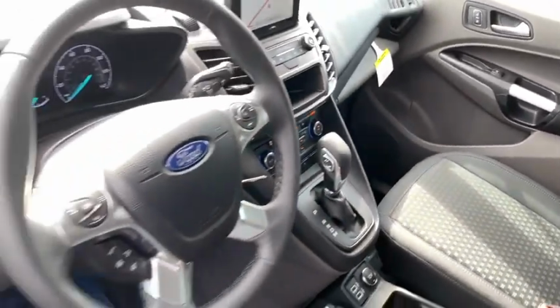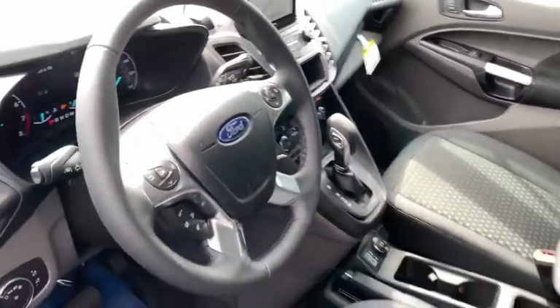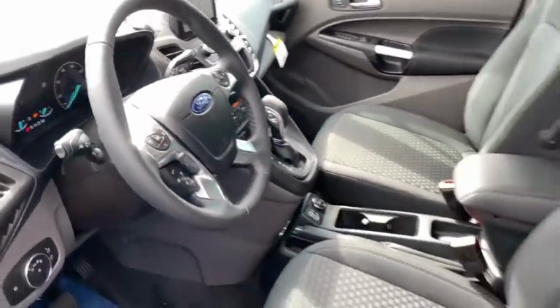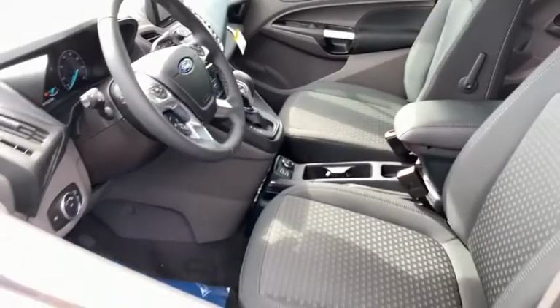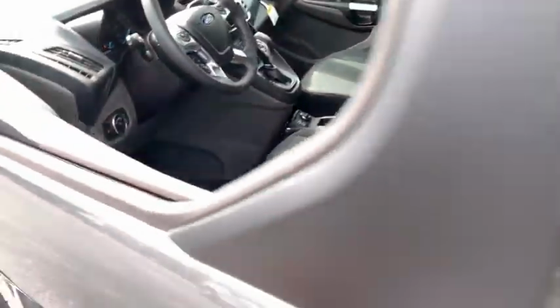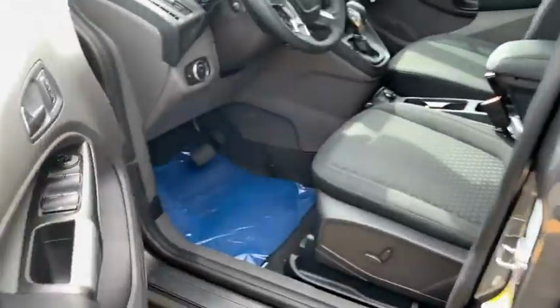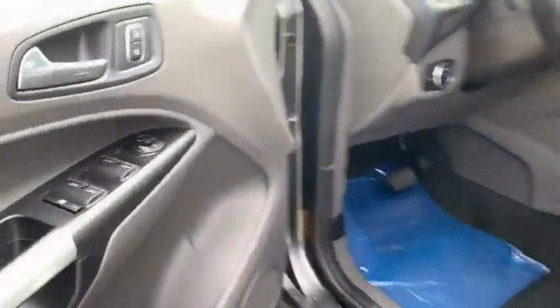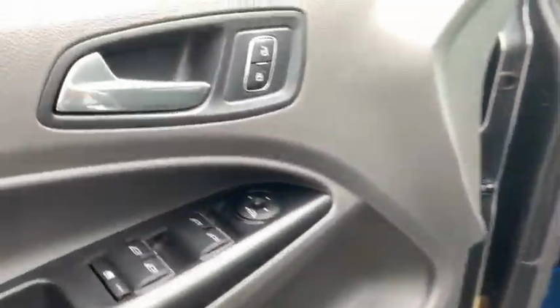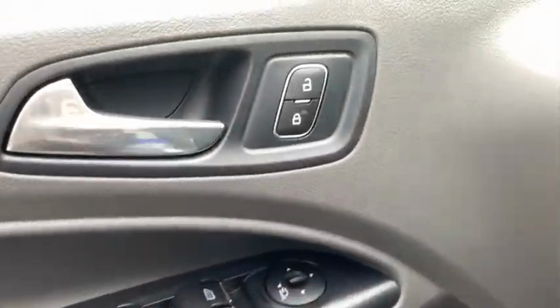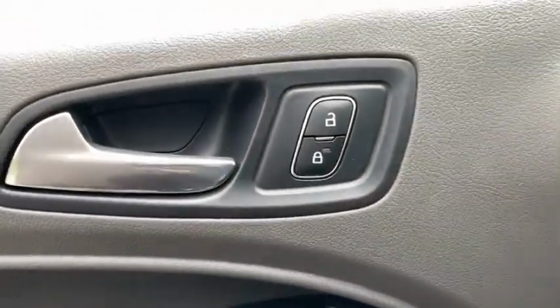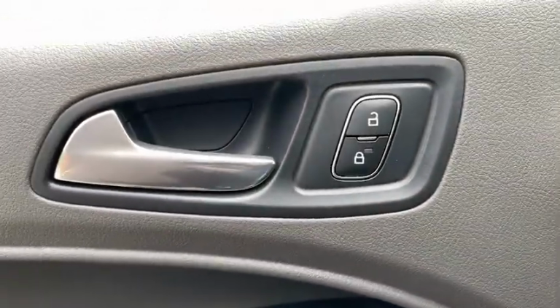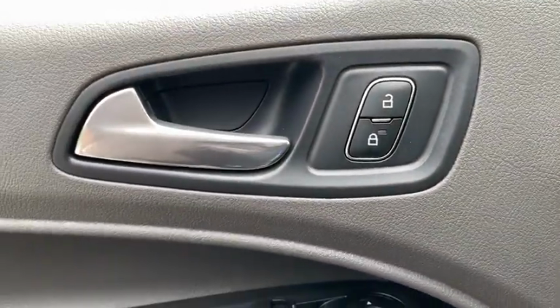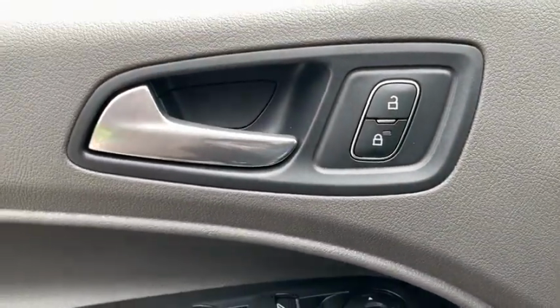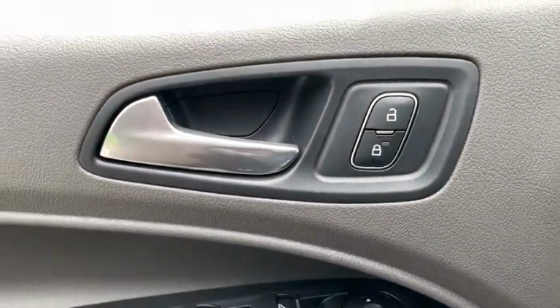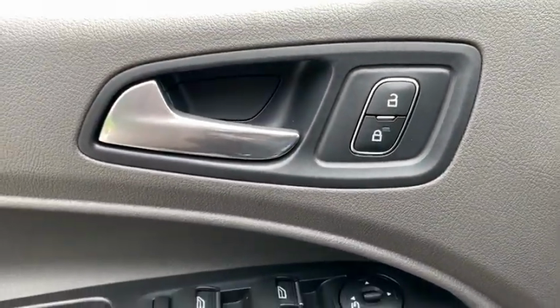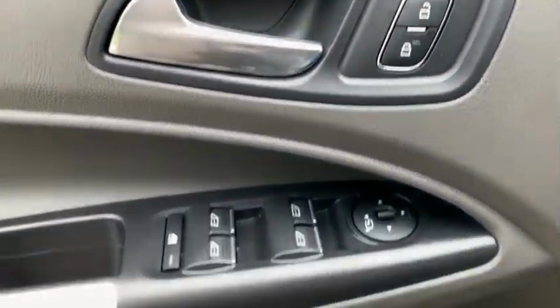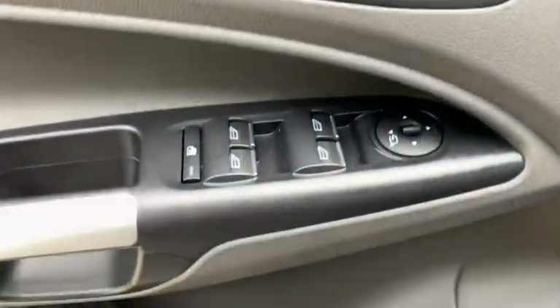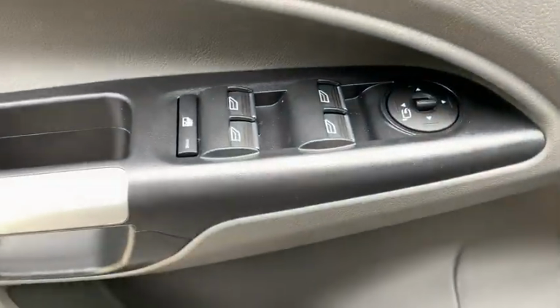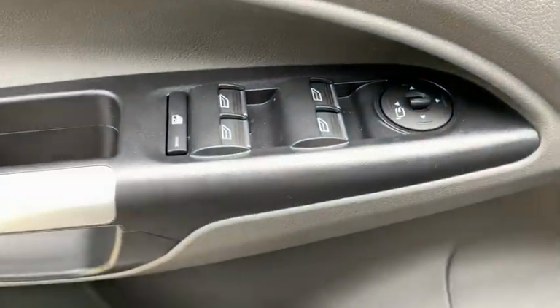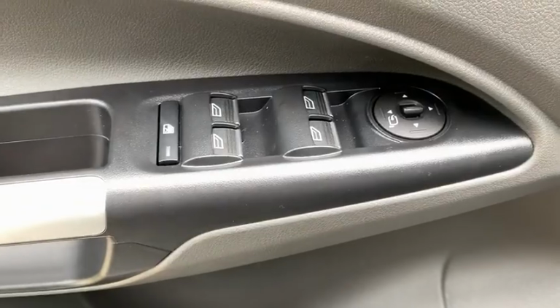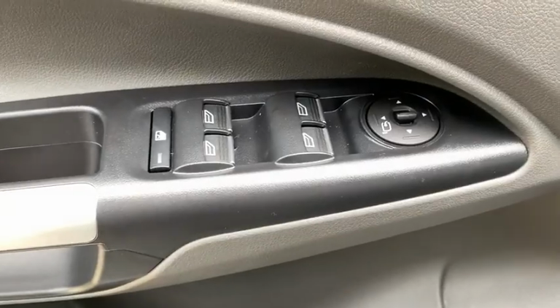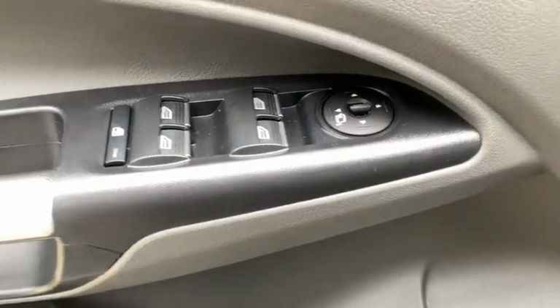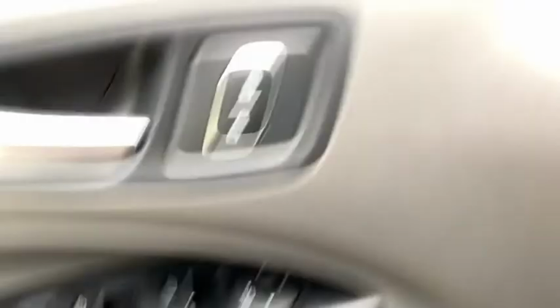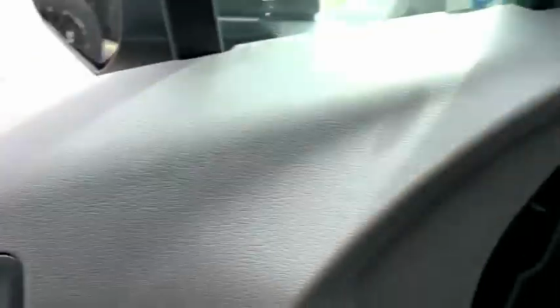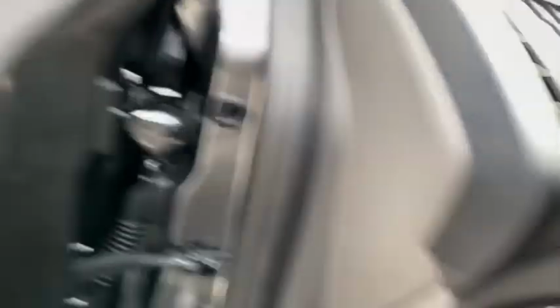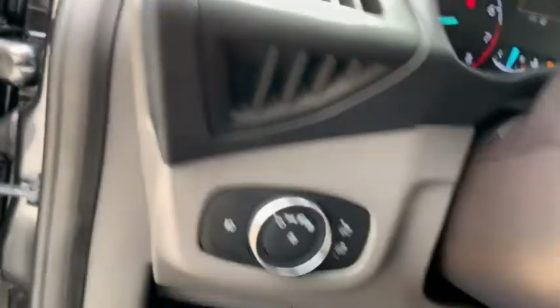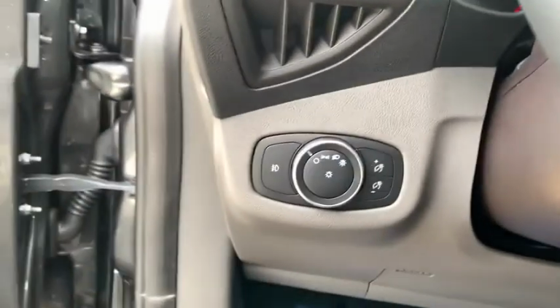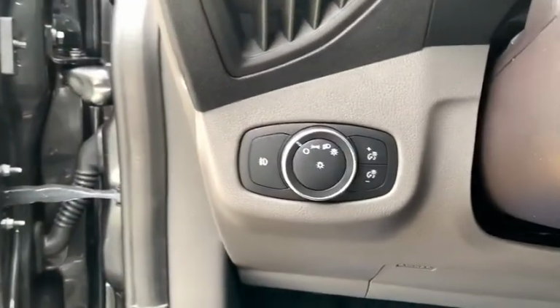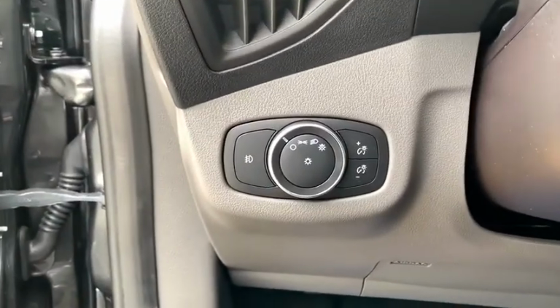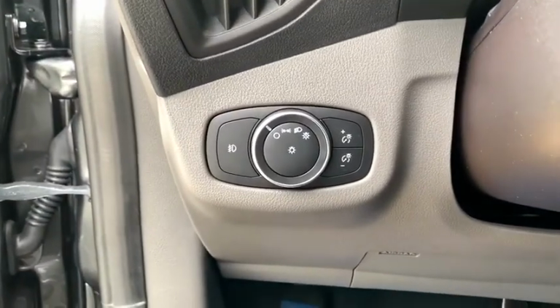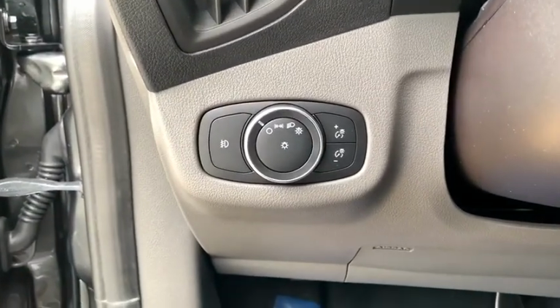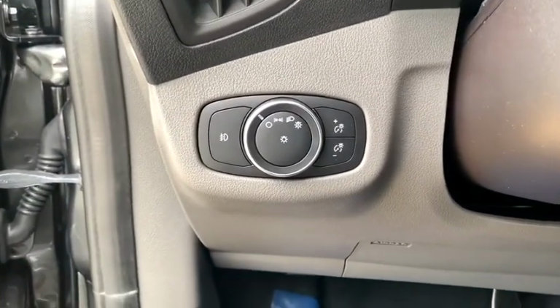Fog light, power windows, tachometer, brake assist, overhead console, remote keyless entry, power driver's seat, tilt steering wheel, front bucket seats, rear window wiper.